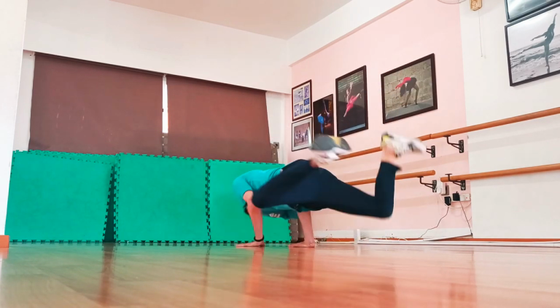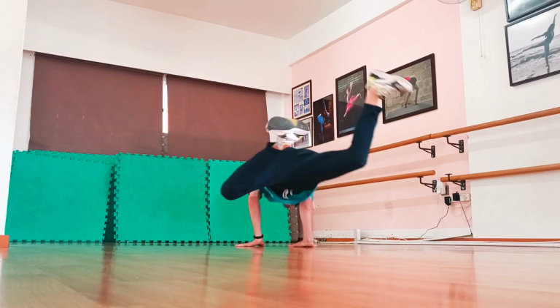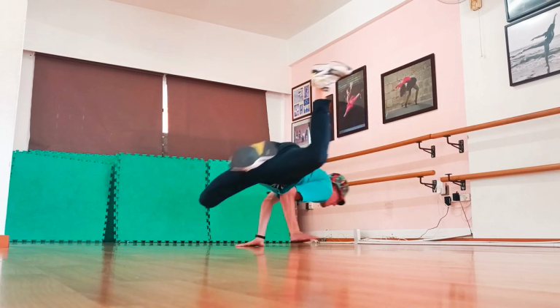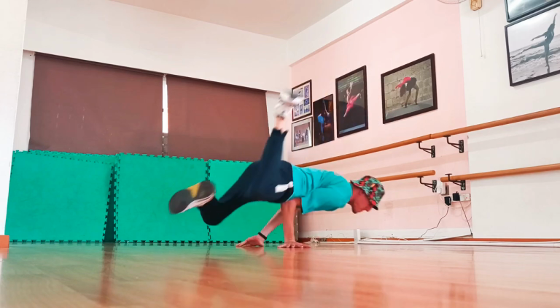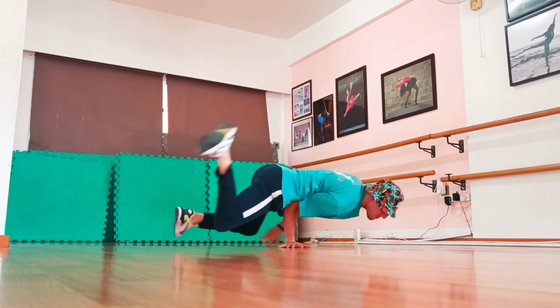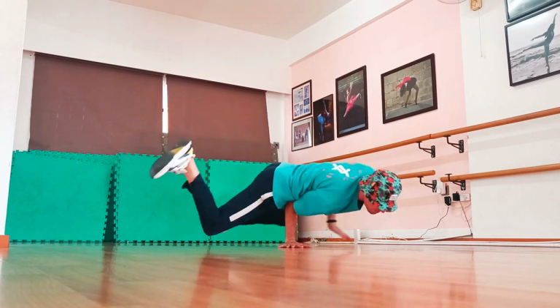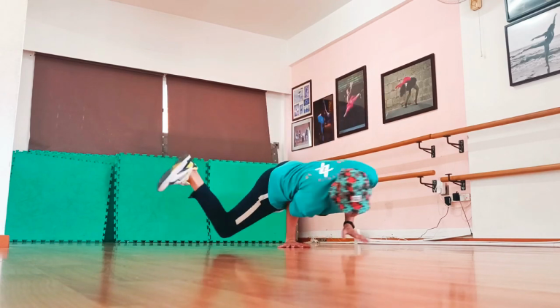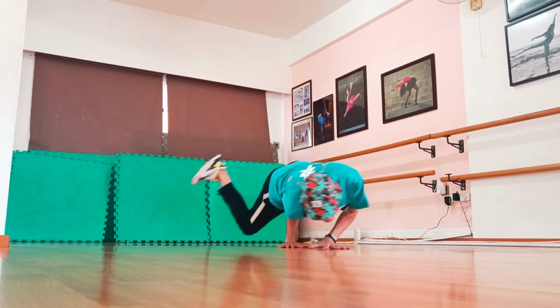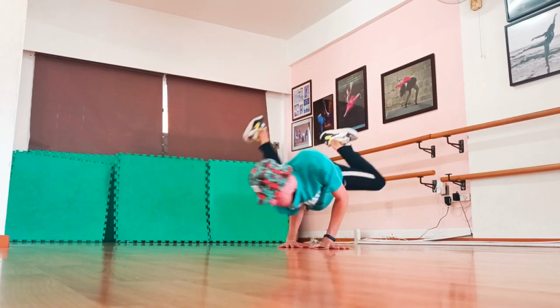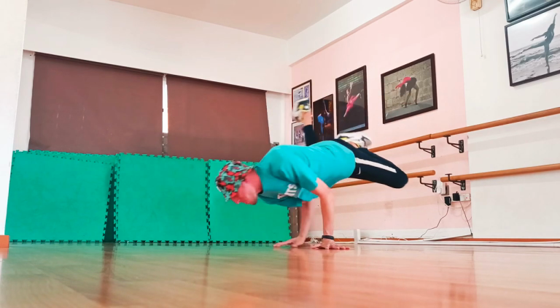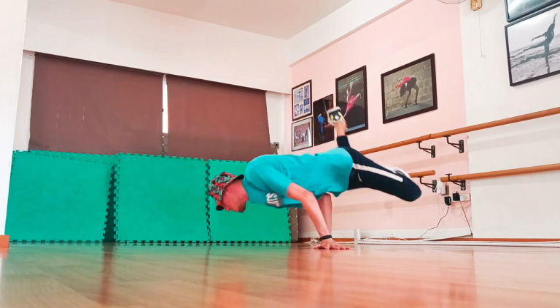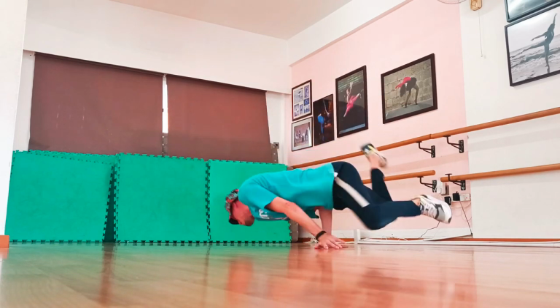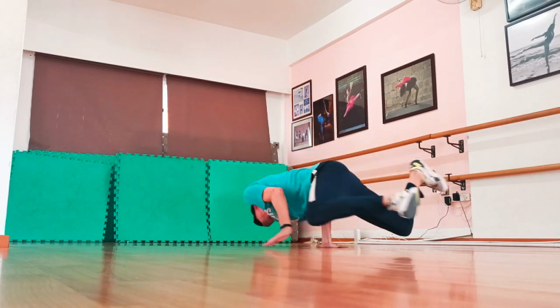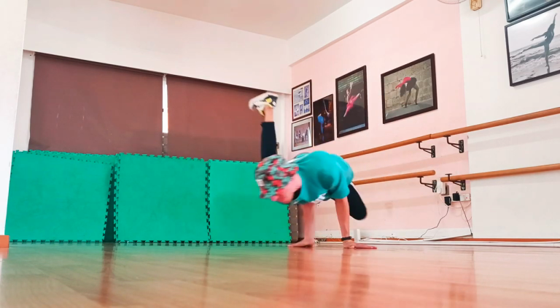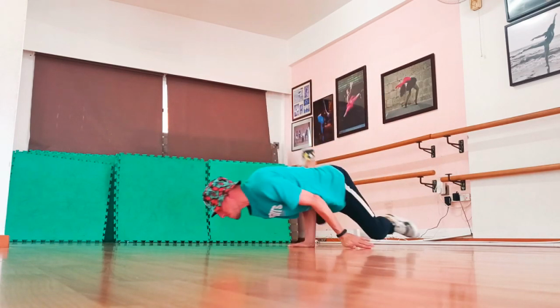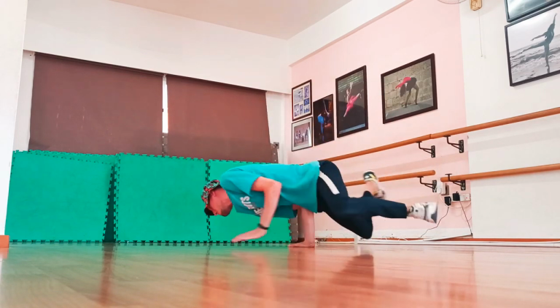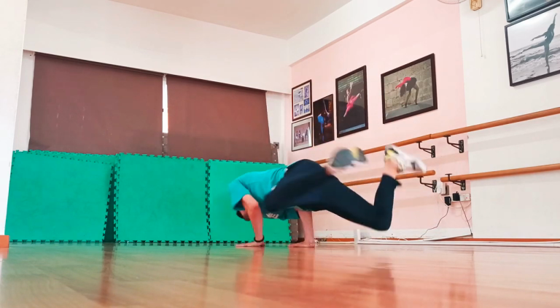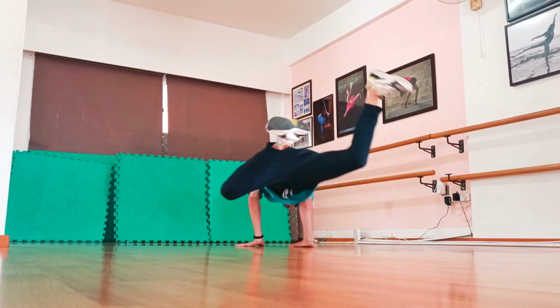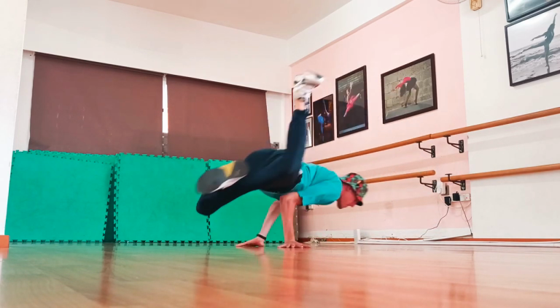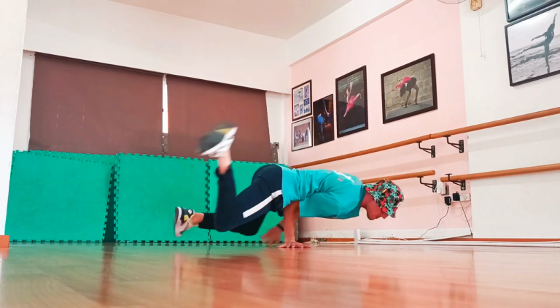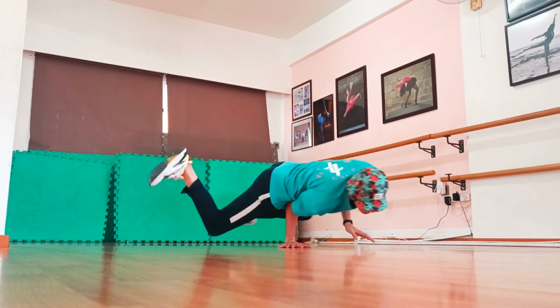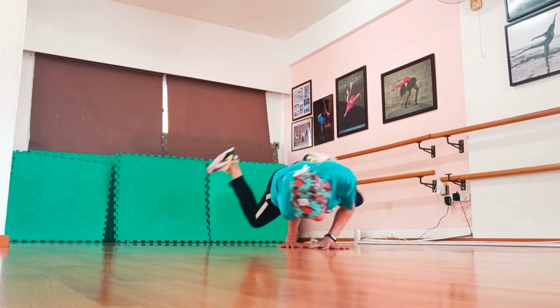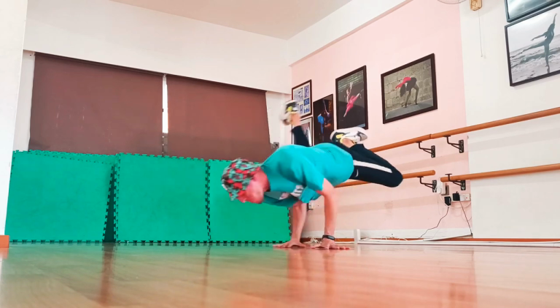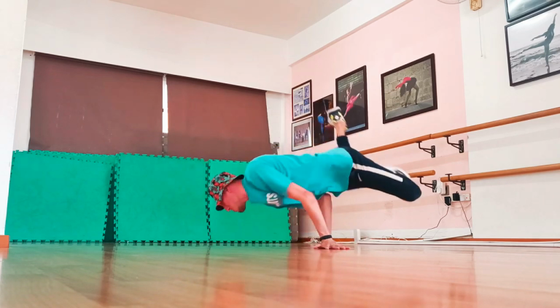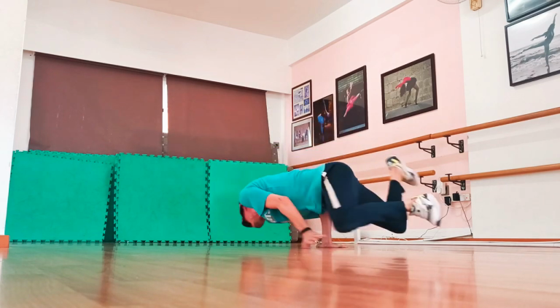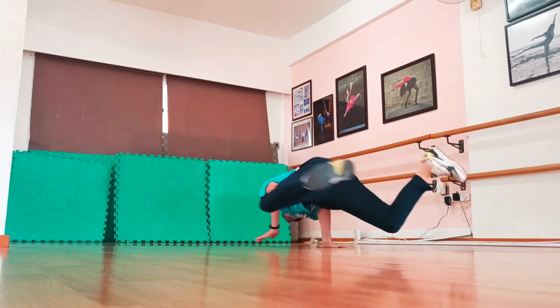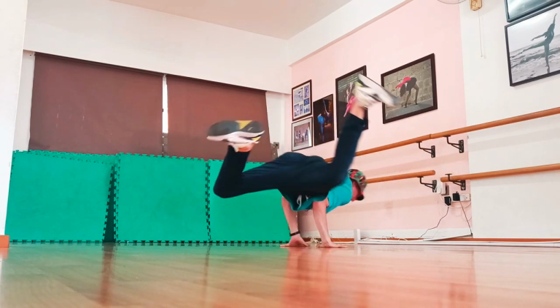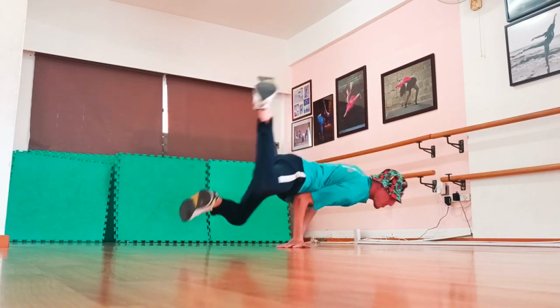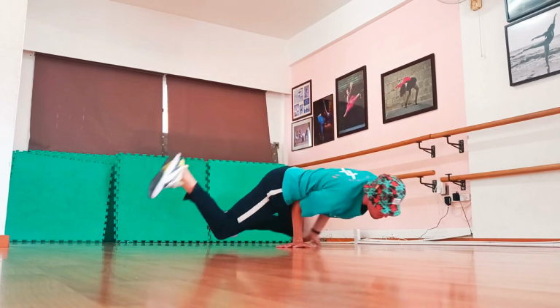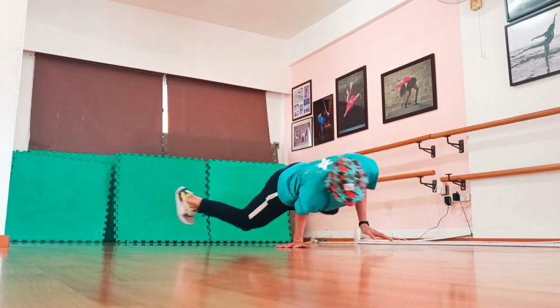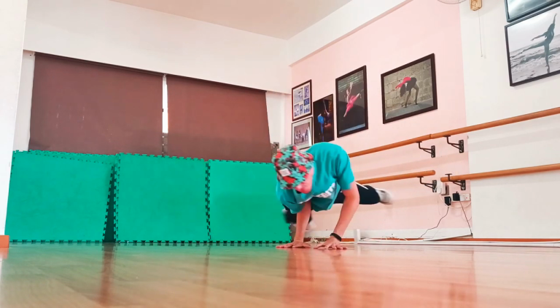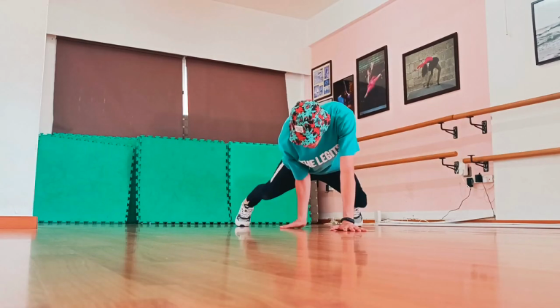This twist-jump-hold pattern will help you find your flow and stability. Consistency is key. Step 5: once you feel comfortable with all of the previous steps mentioned, begin to add speed into the move.